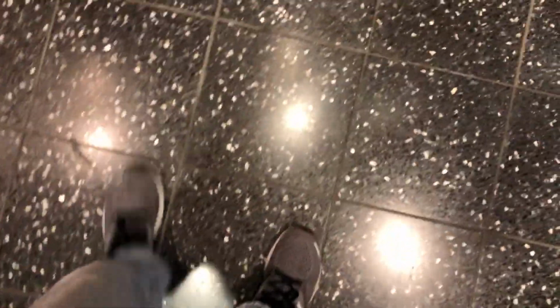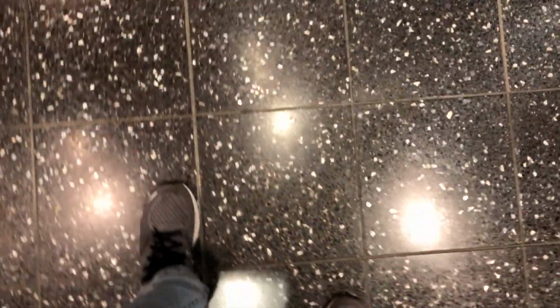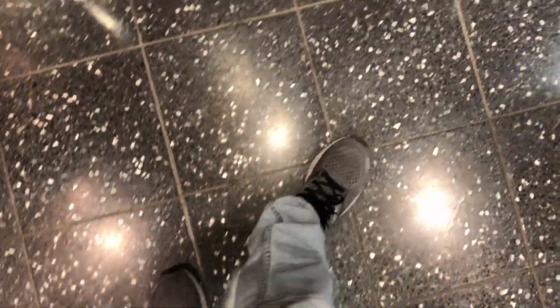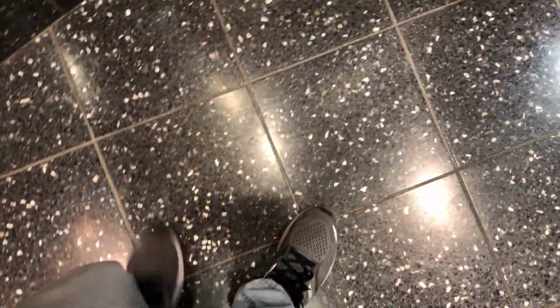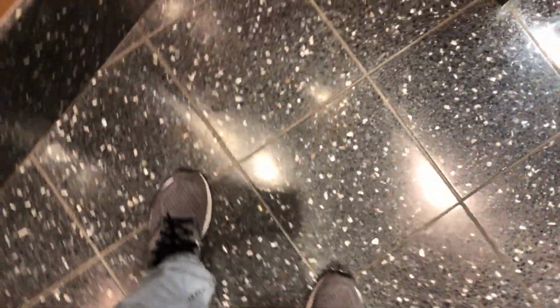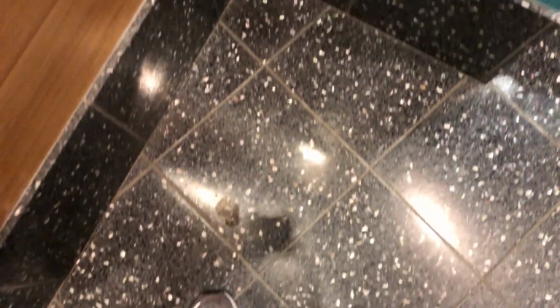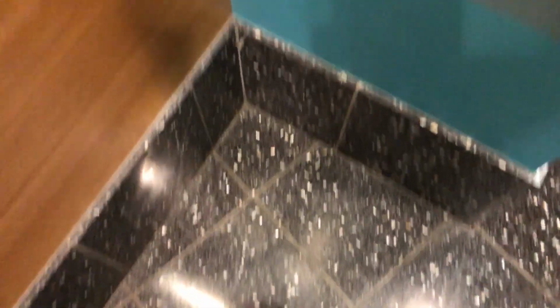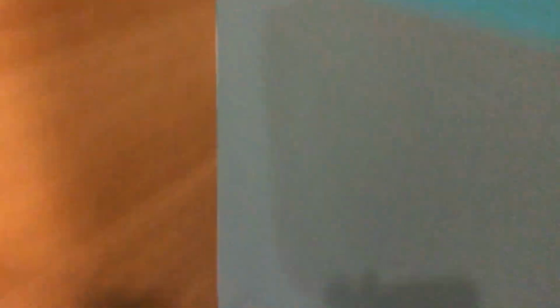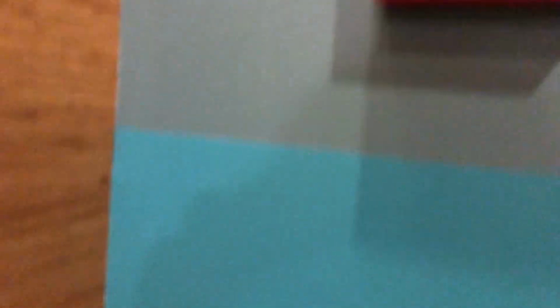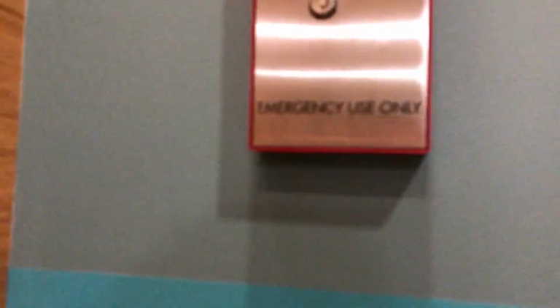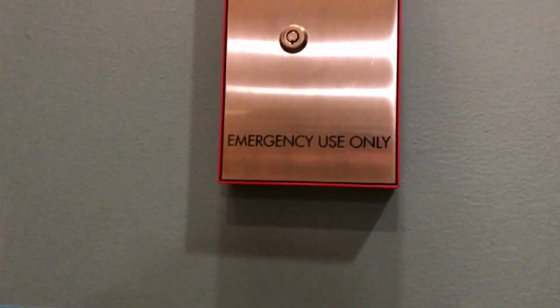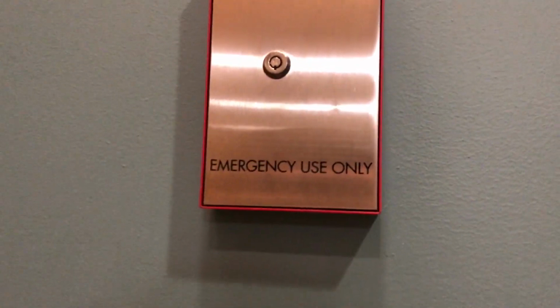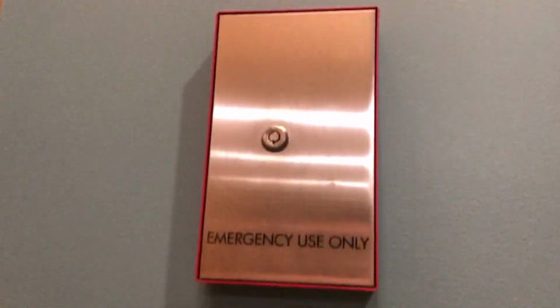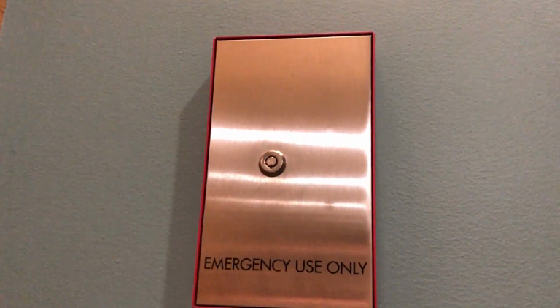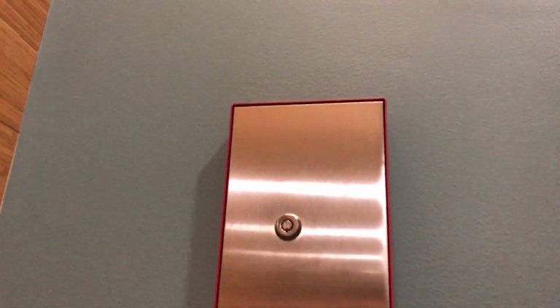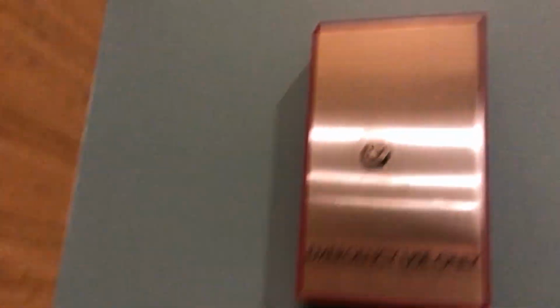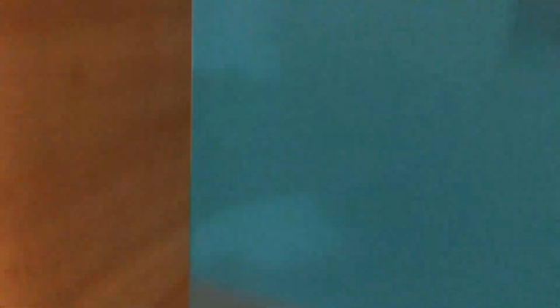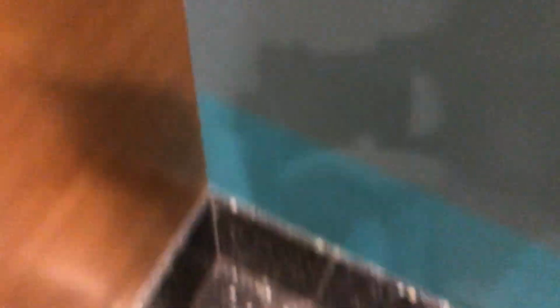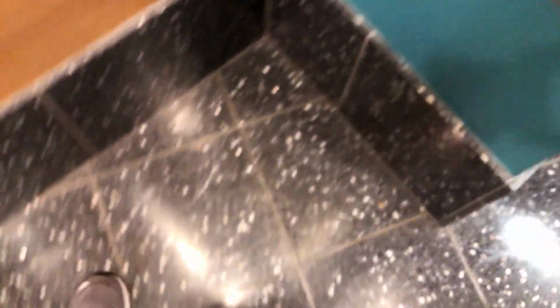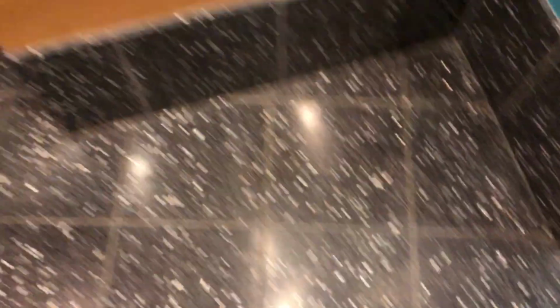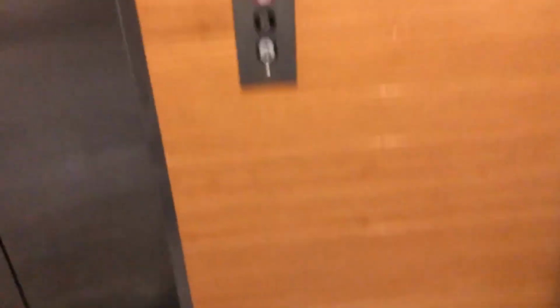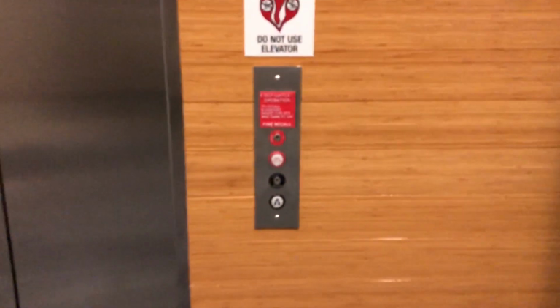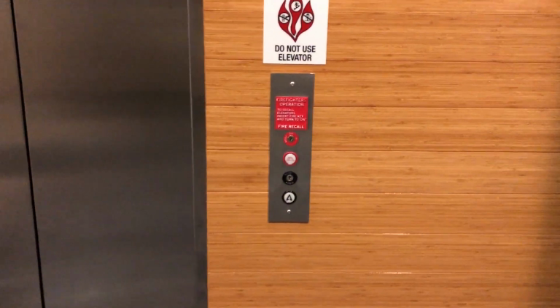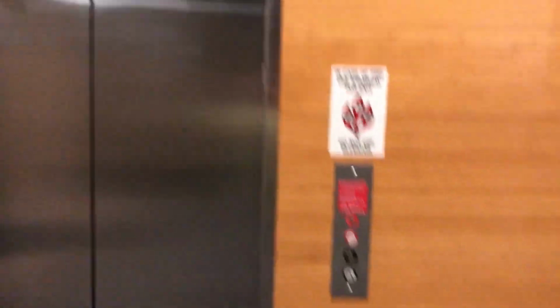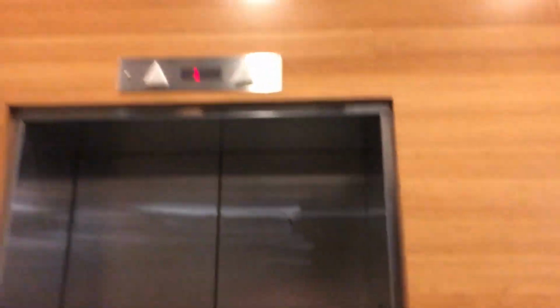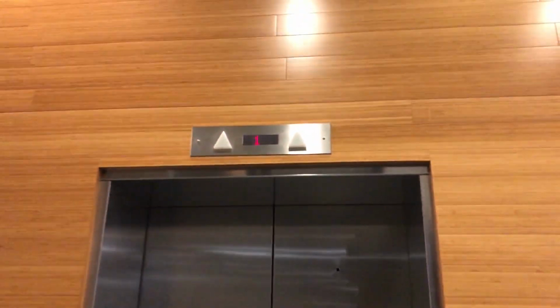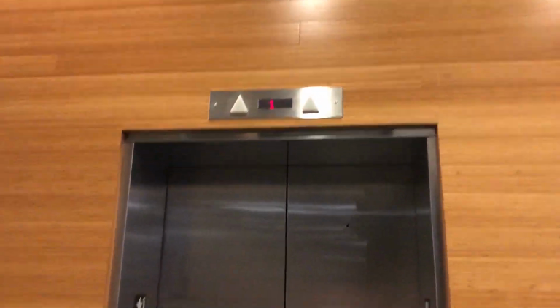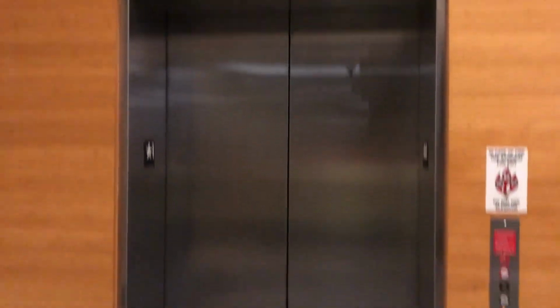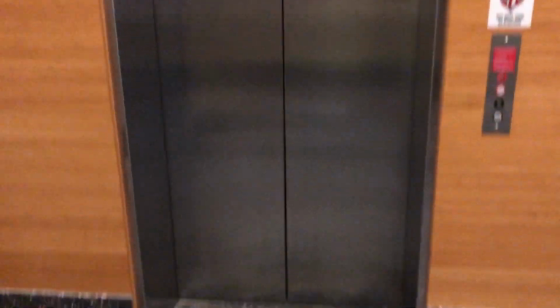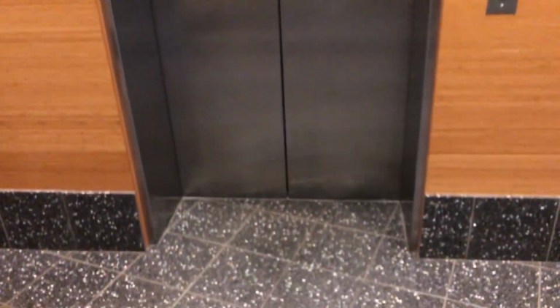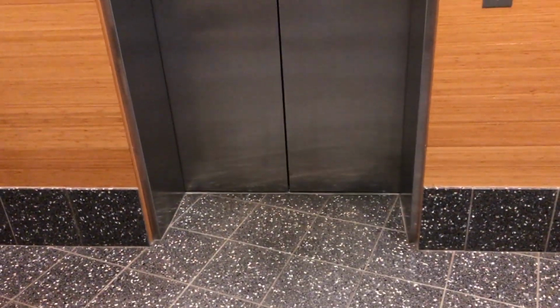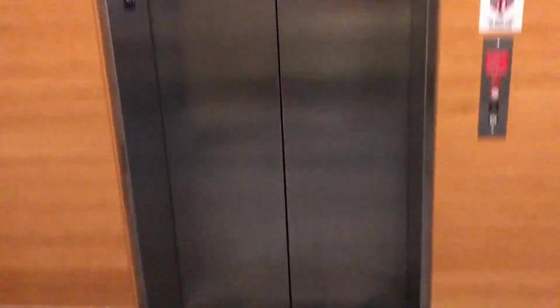I was also going to show this because this is kind of unusual. I think it's a local code requirement — 'Emergency use only.' I think they keep keys in there. Anyway, that's it.